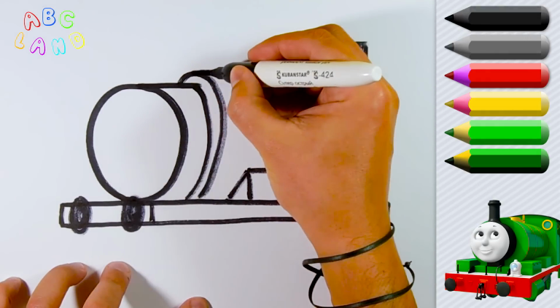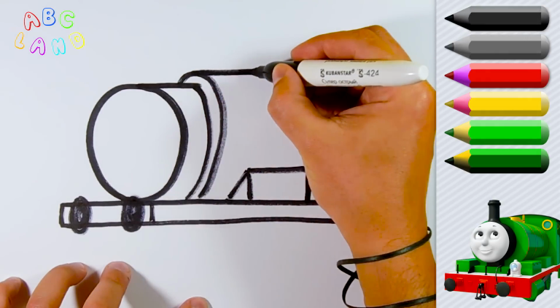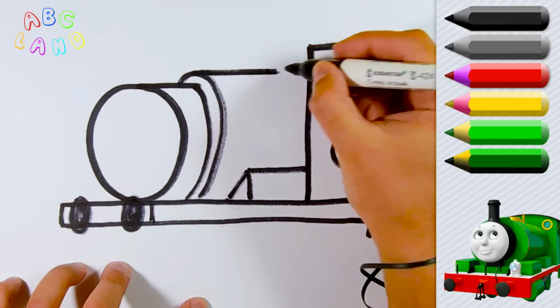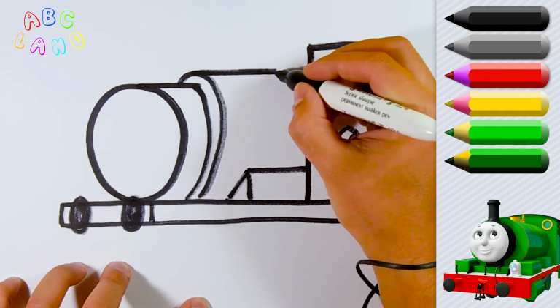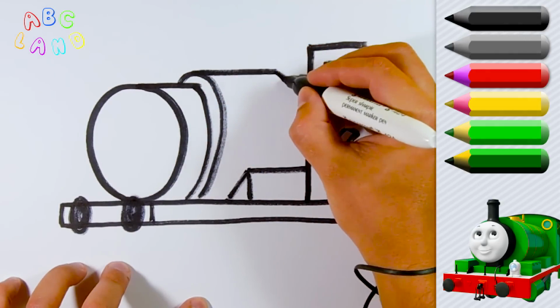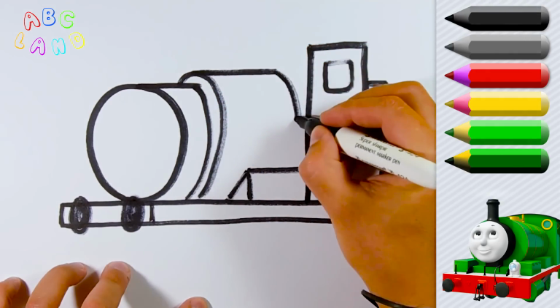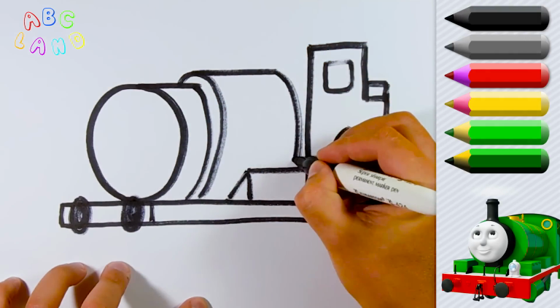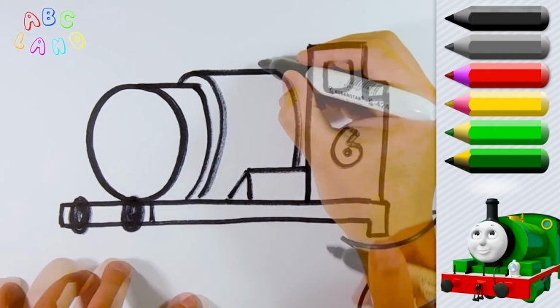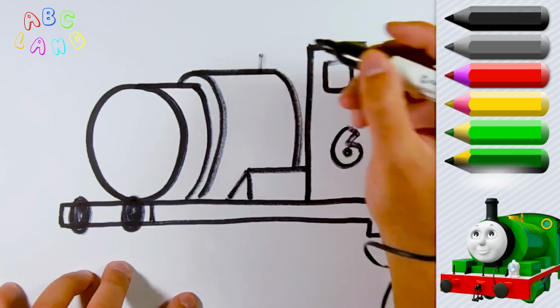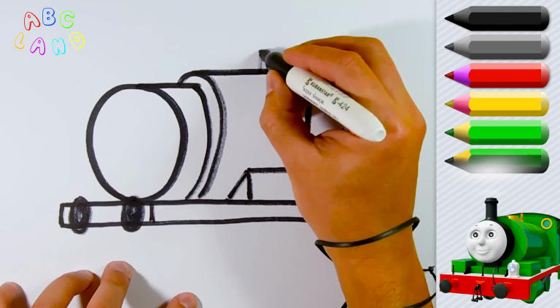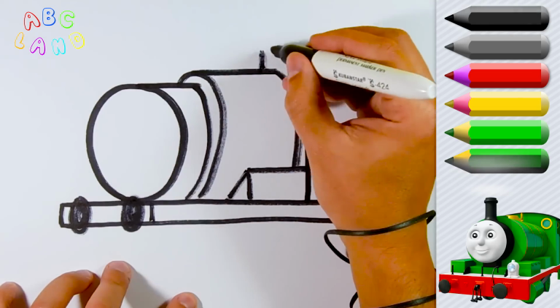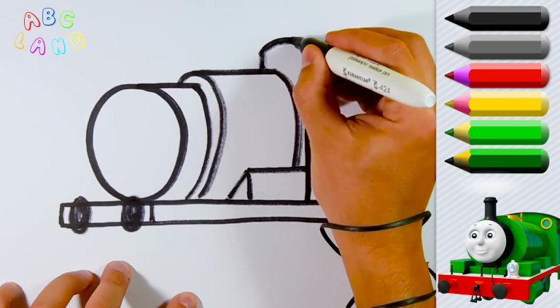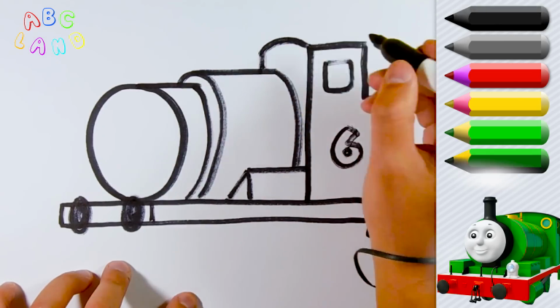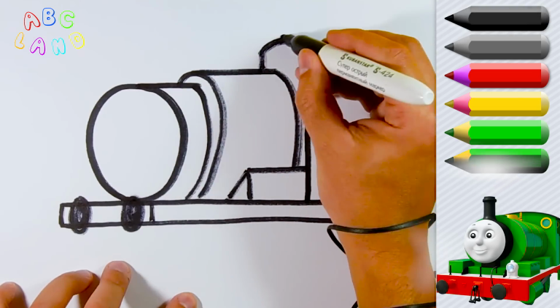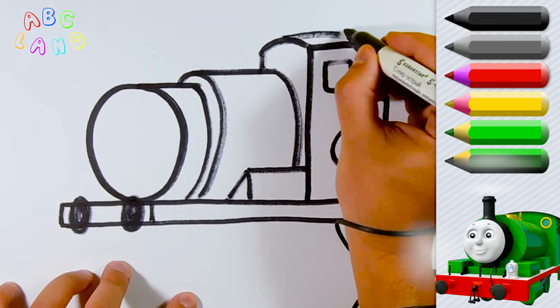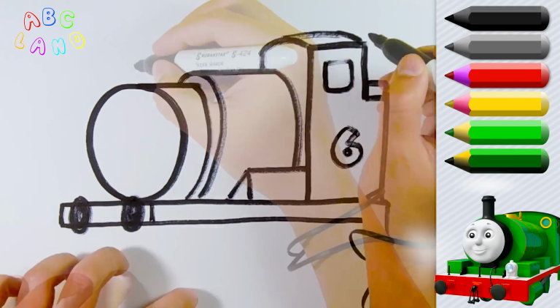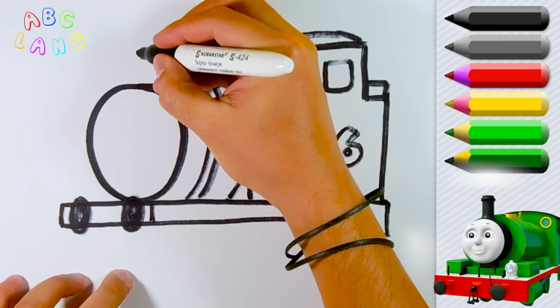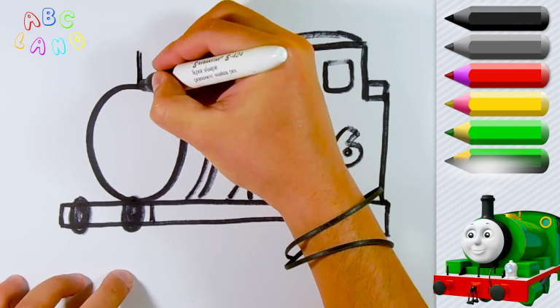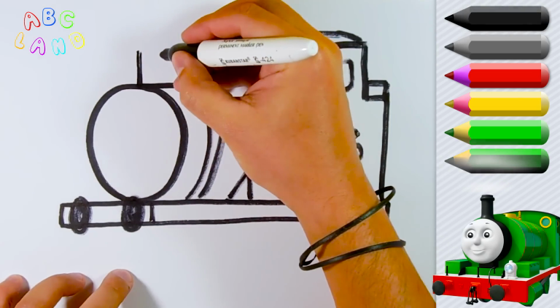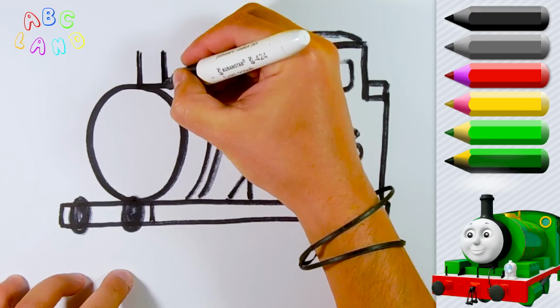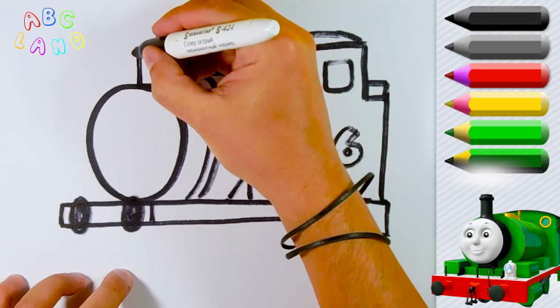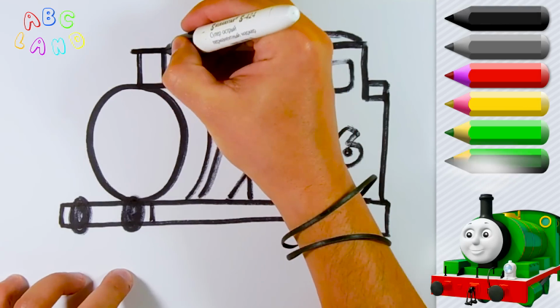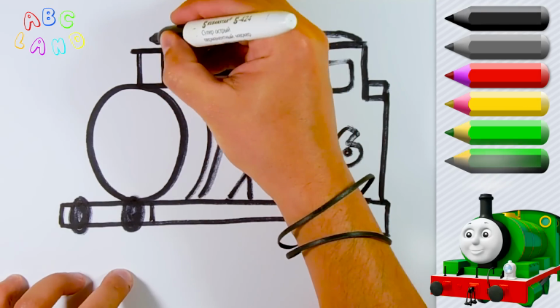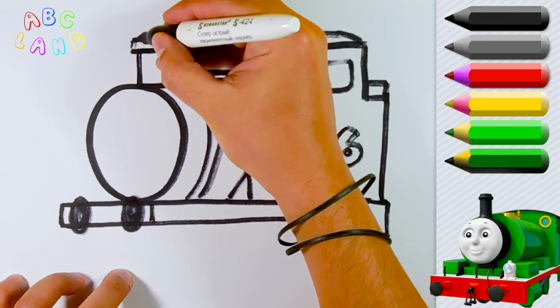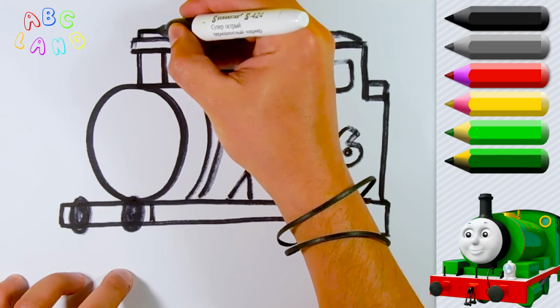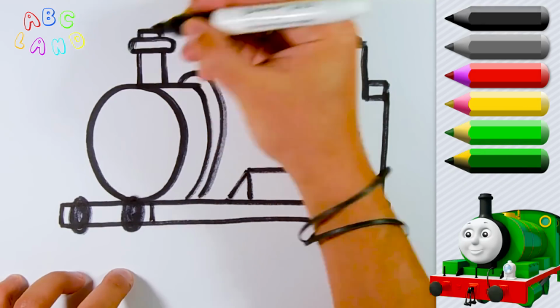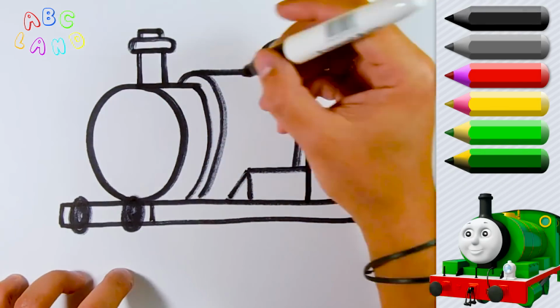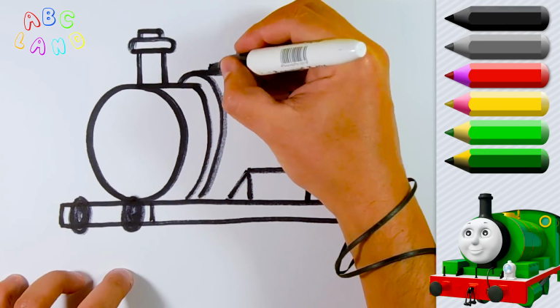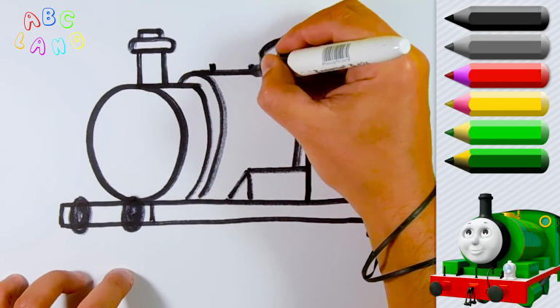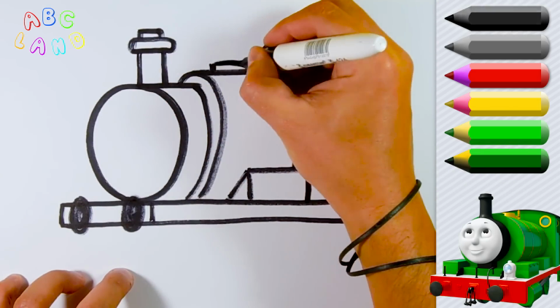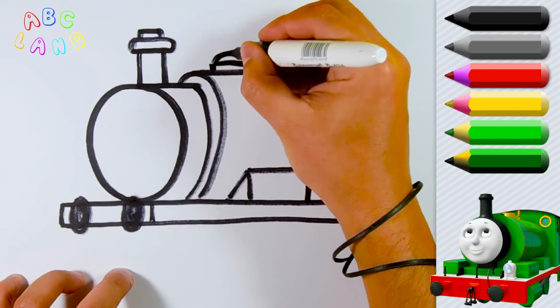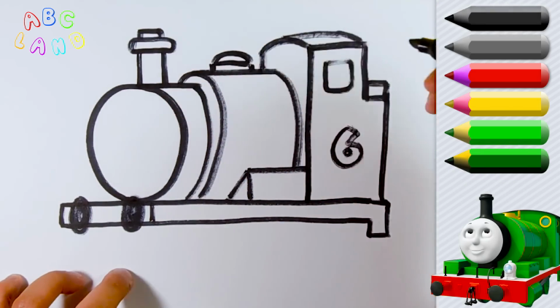Here I am showing you how to draw Percy's big engine. And let's not forget about the pipe — a little nice pipe! Awesome!